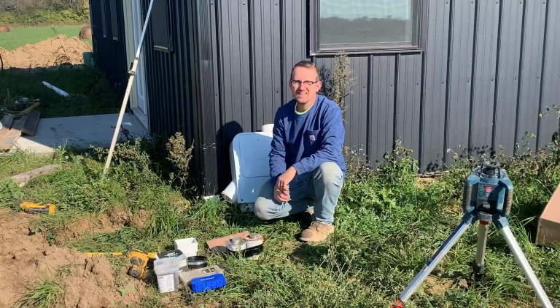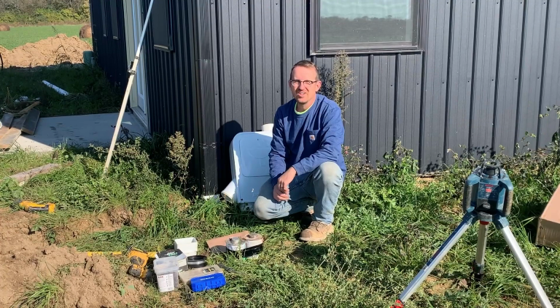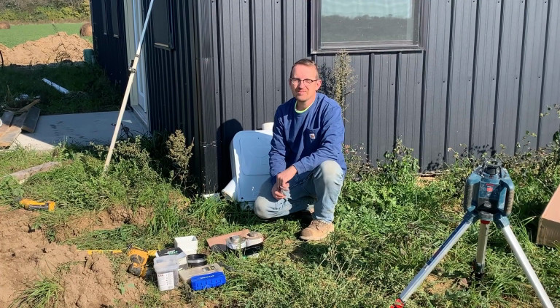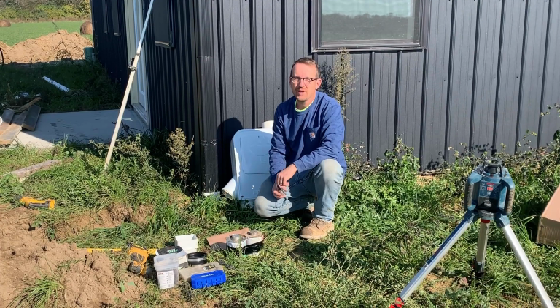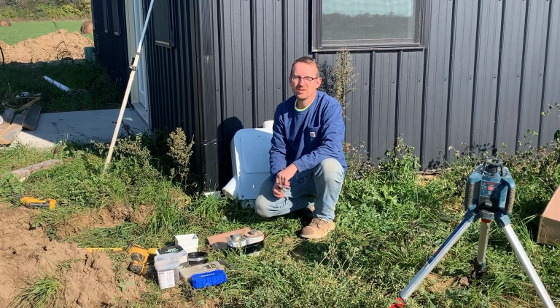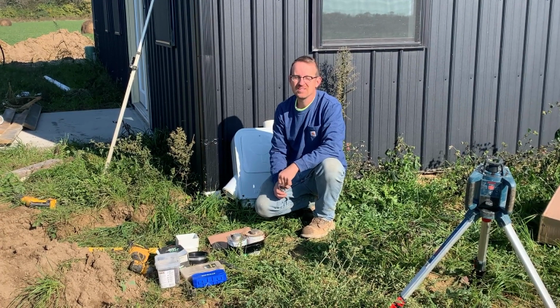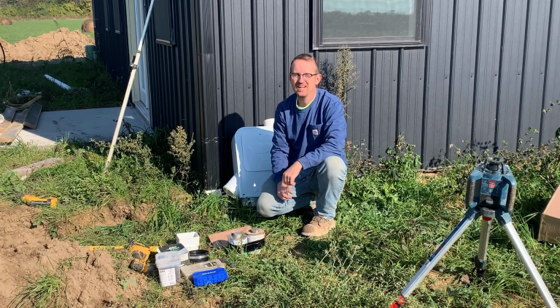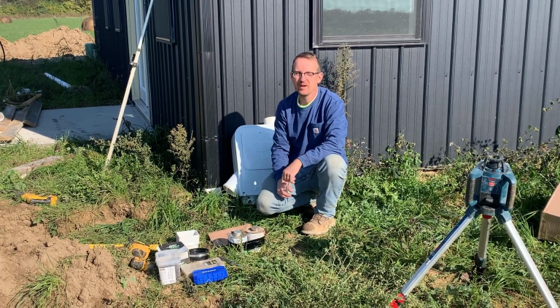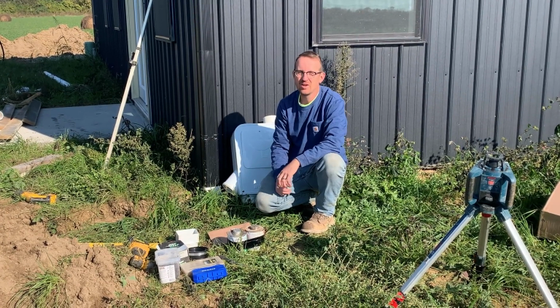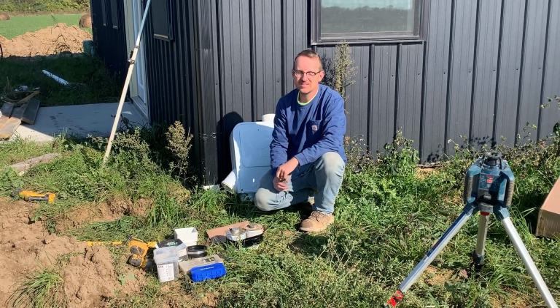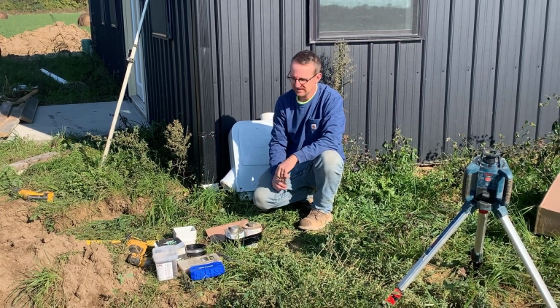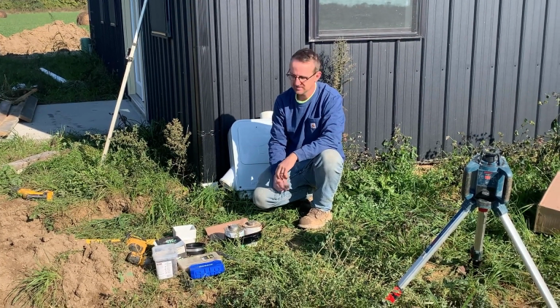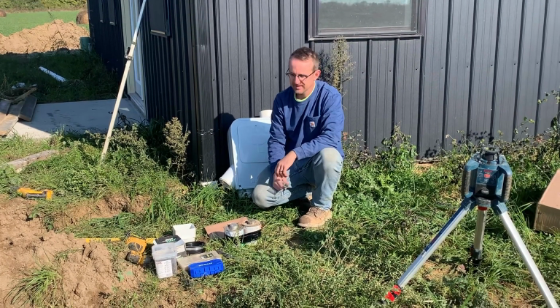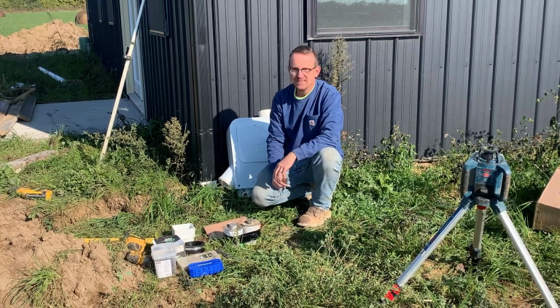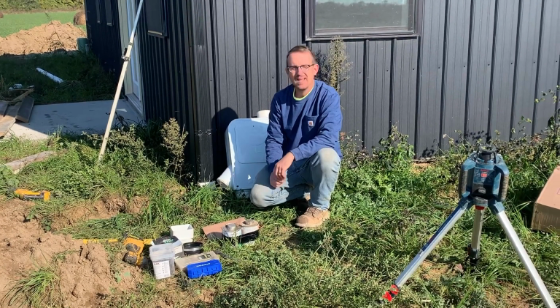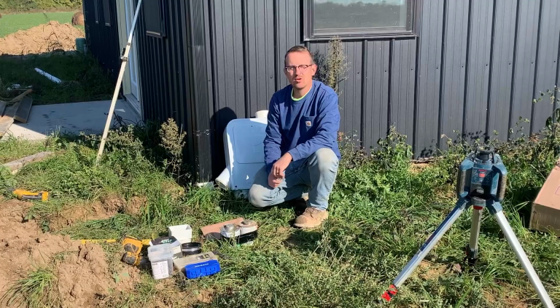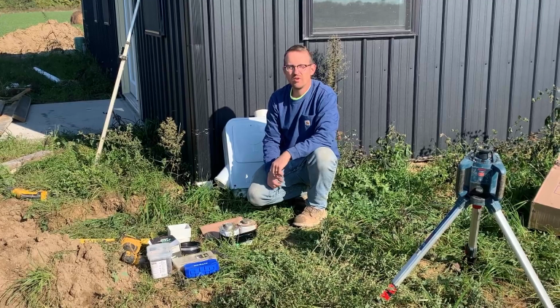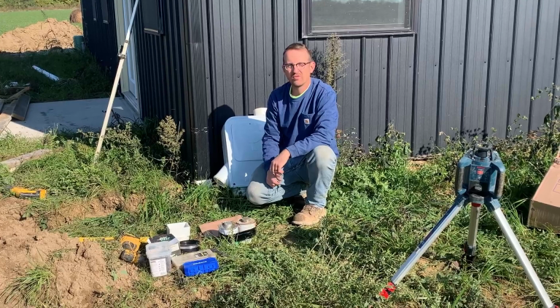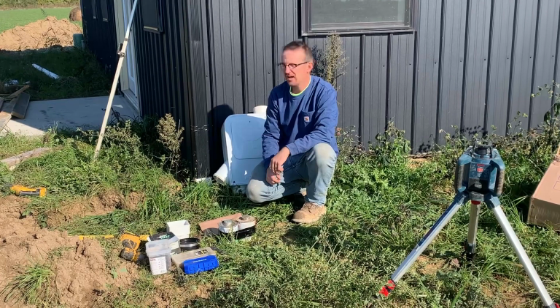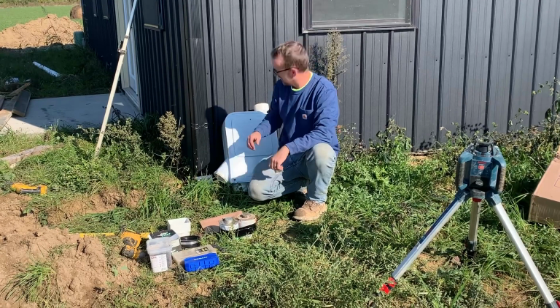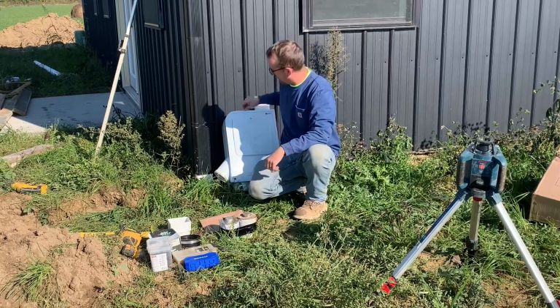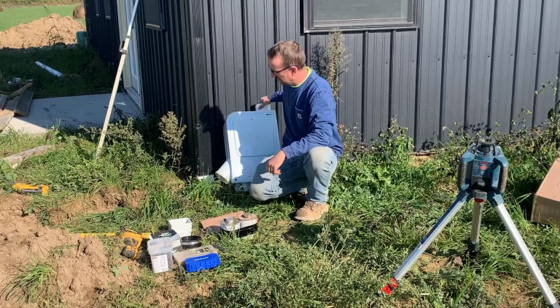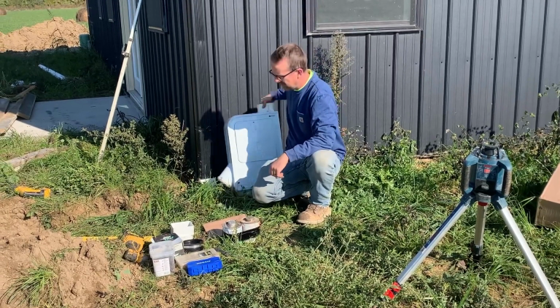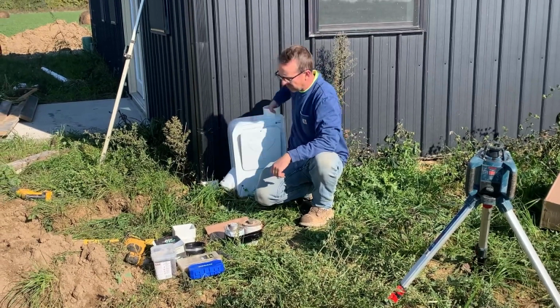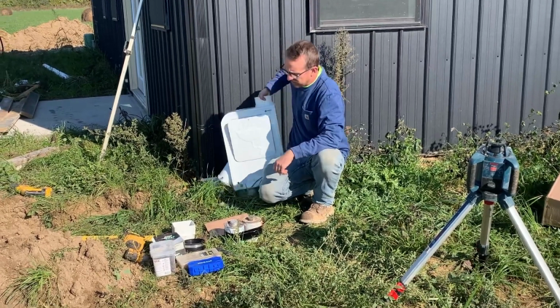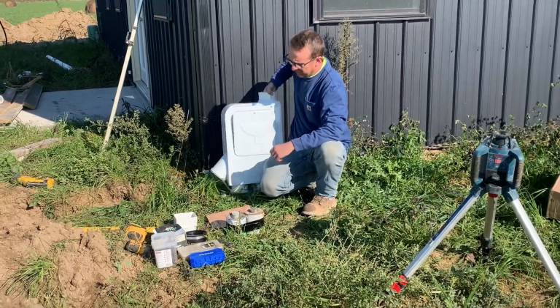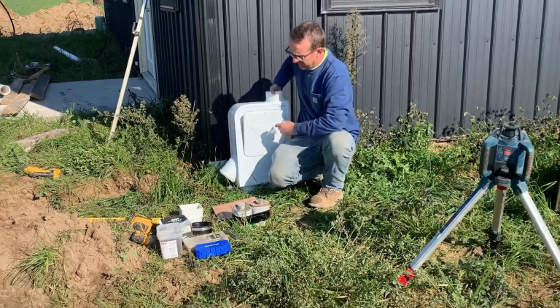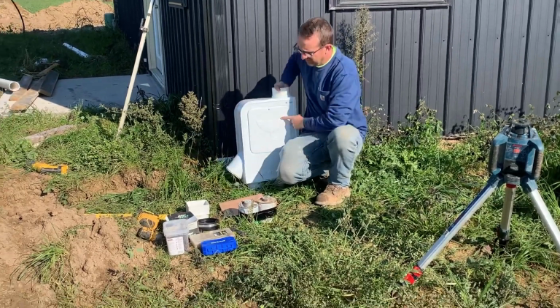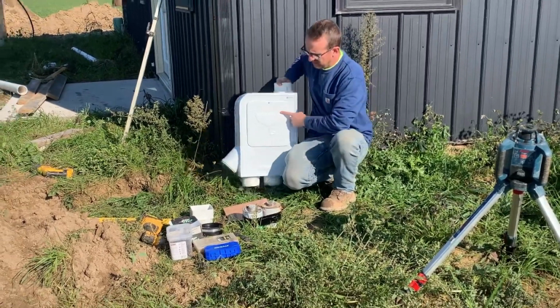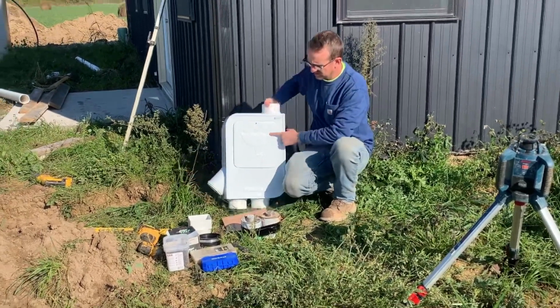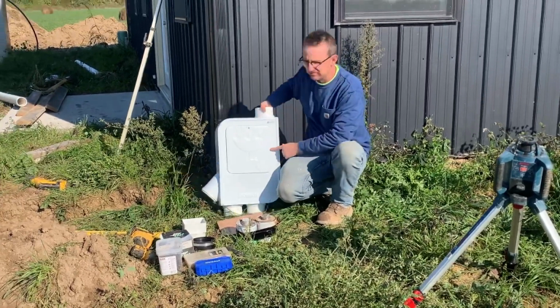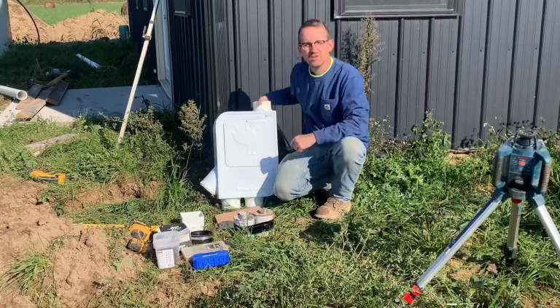Jonathan from Rain Brothers here, rainbrothers.com. Today we're going over how to install our new Mondulin filter.